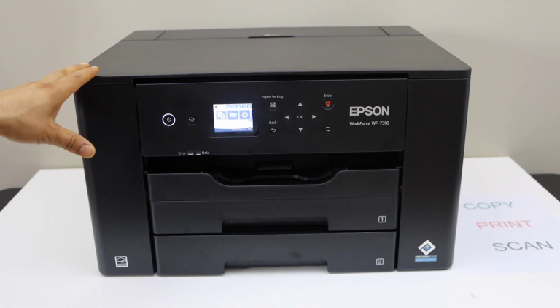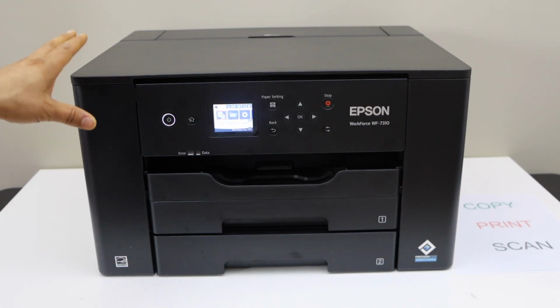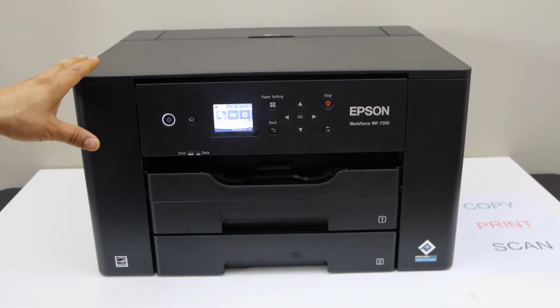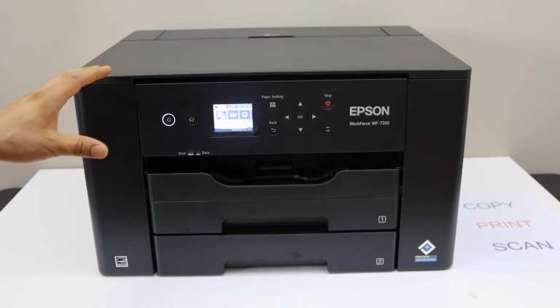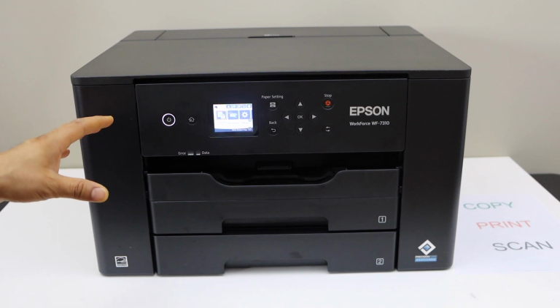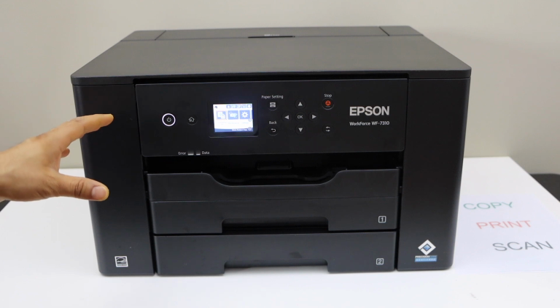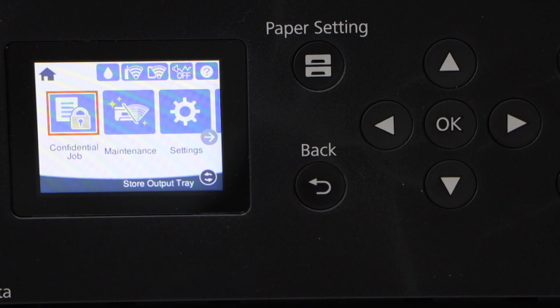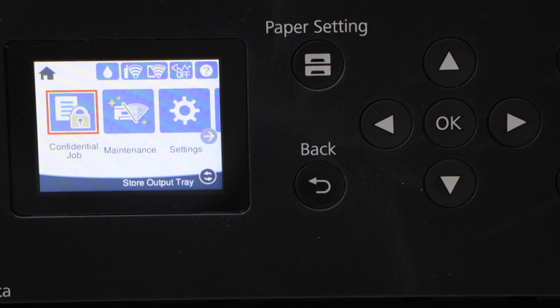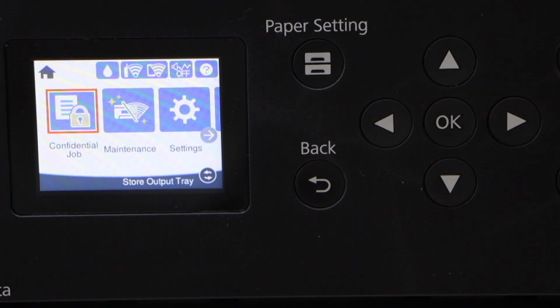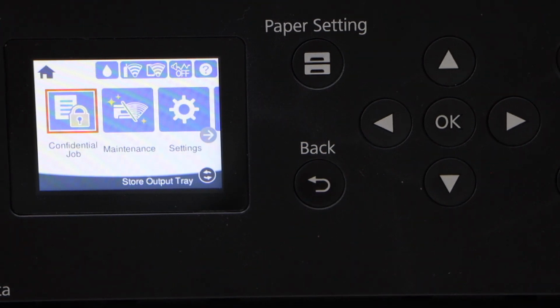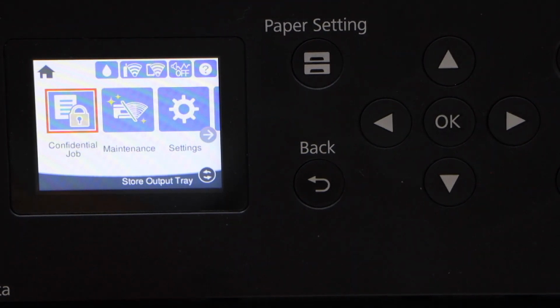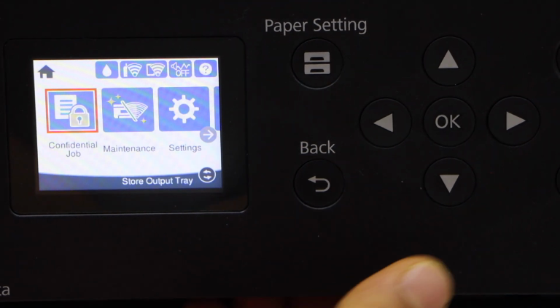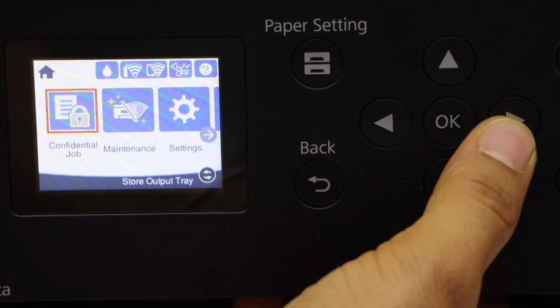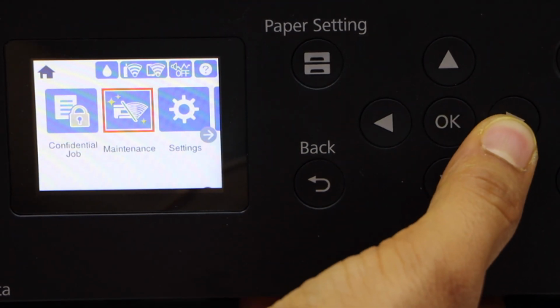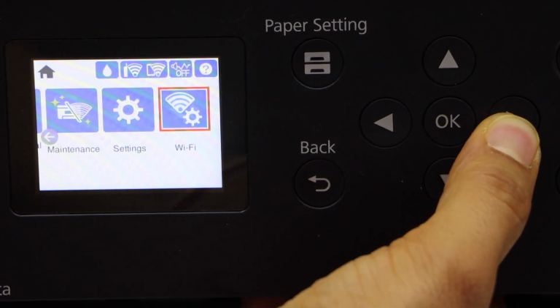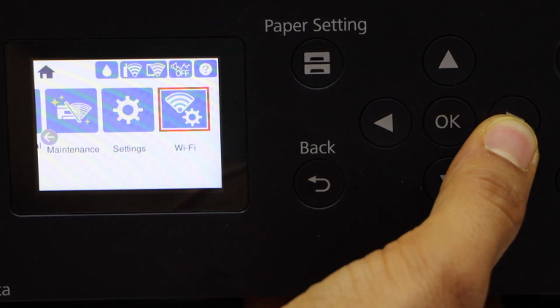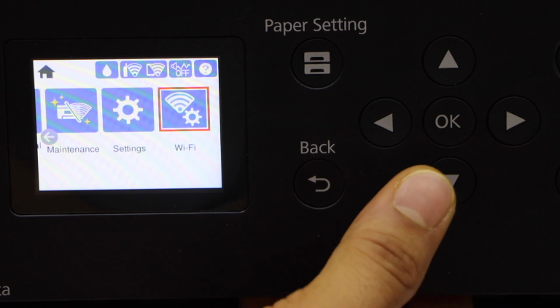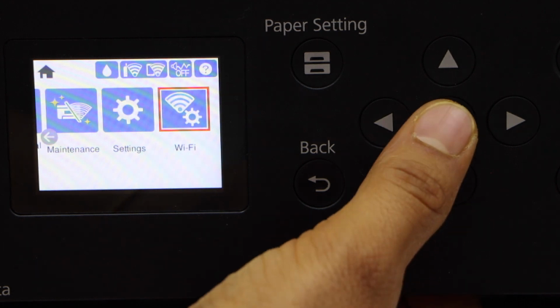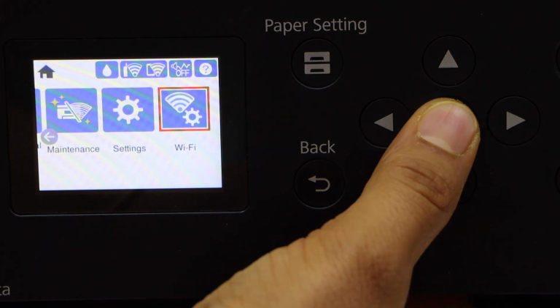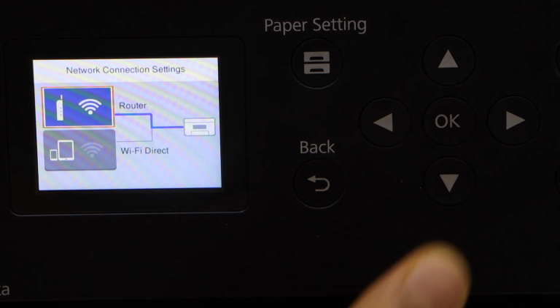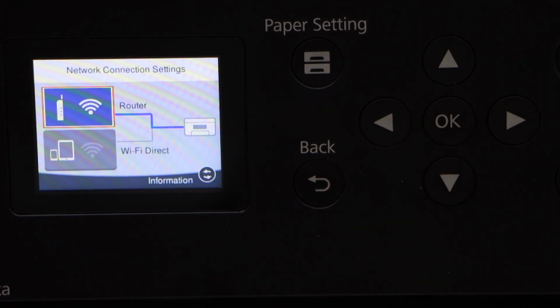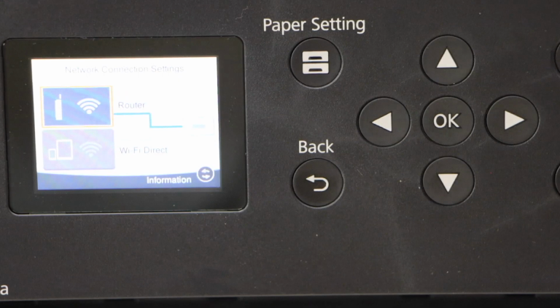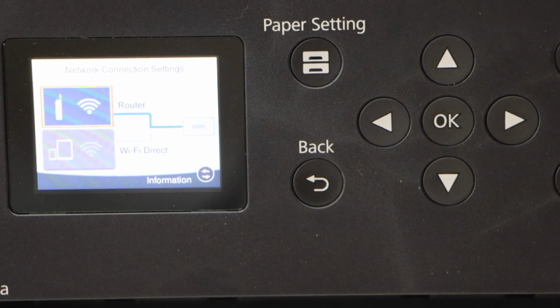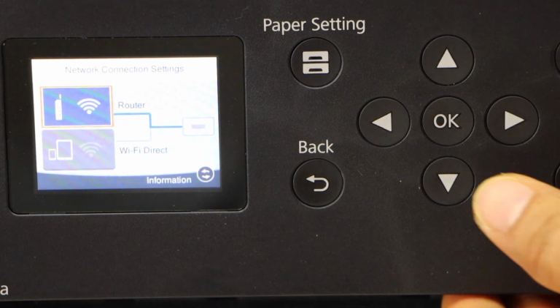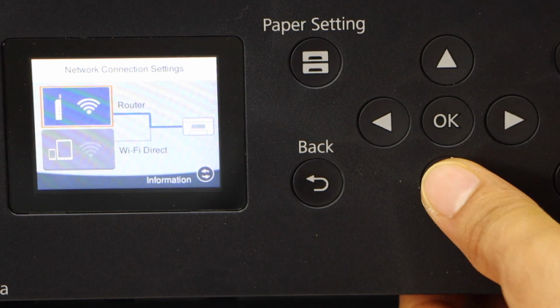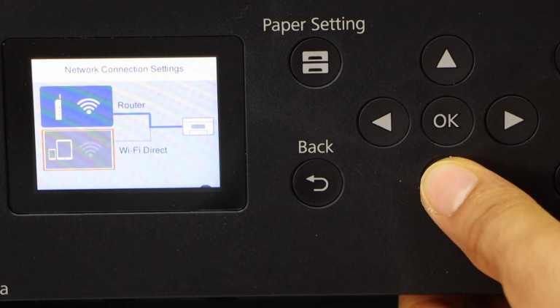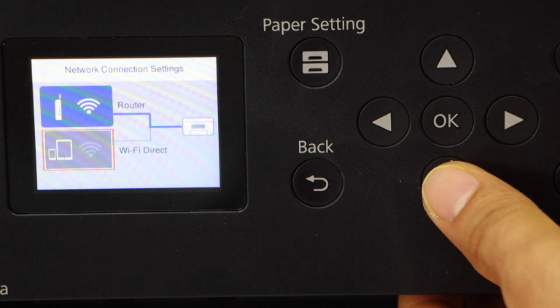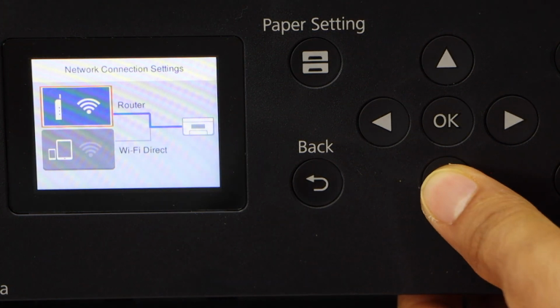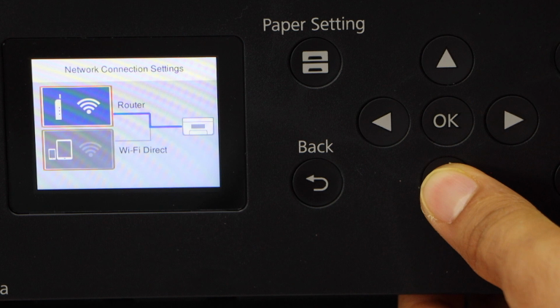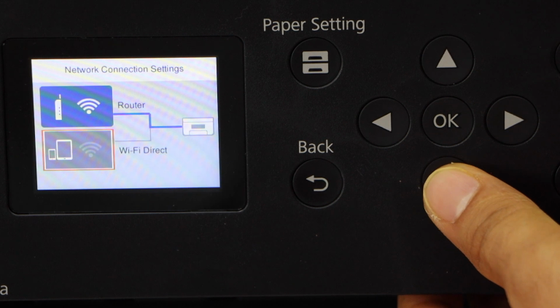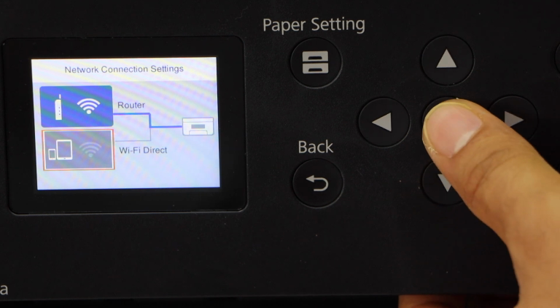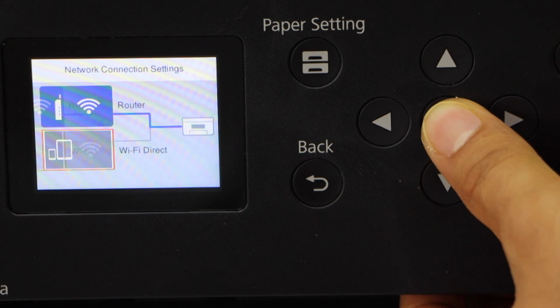First step is to activate the Wi-Fi Direct. On the display panel, scroll ahead and look for Wi-Fi. Select the second option, Wi-Fi Direct, and press OK.